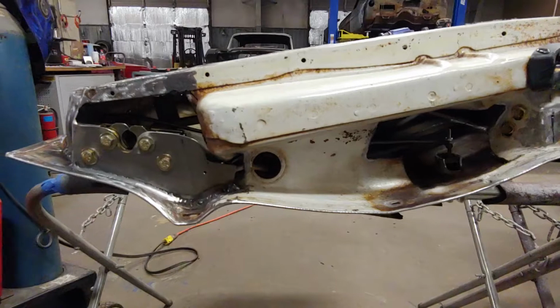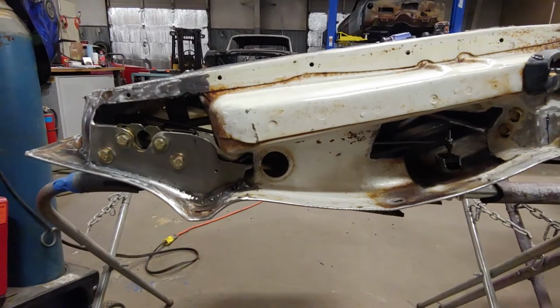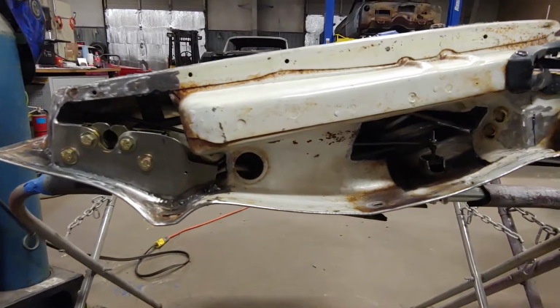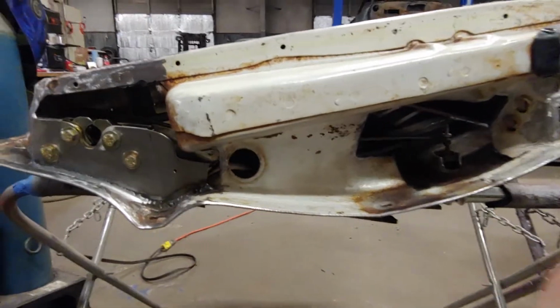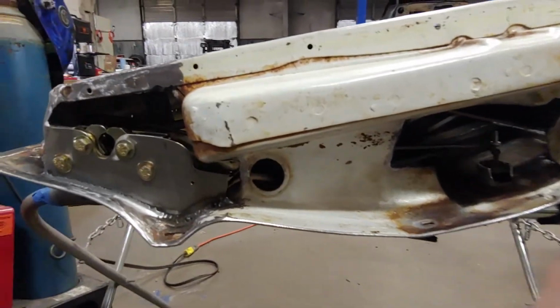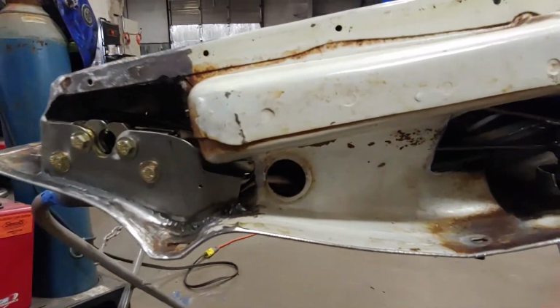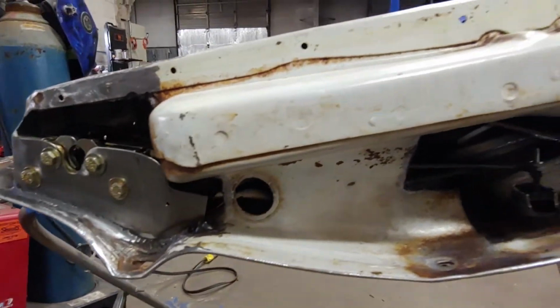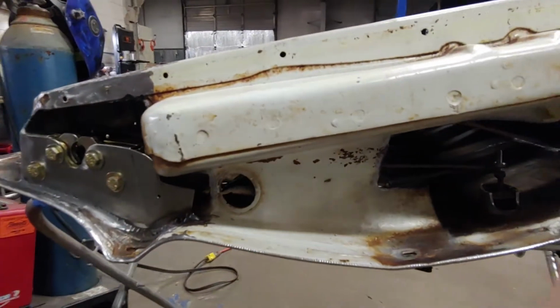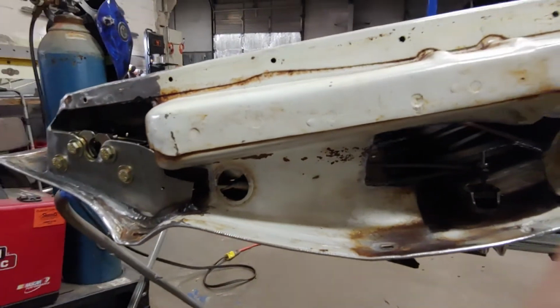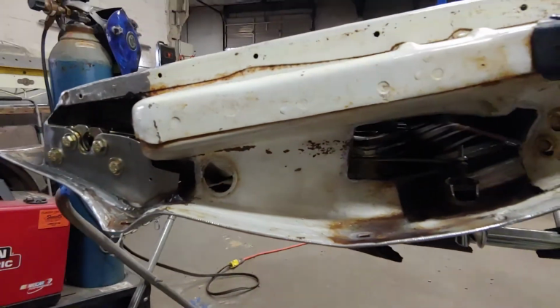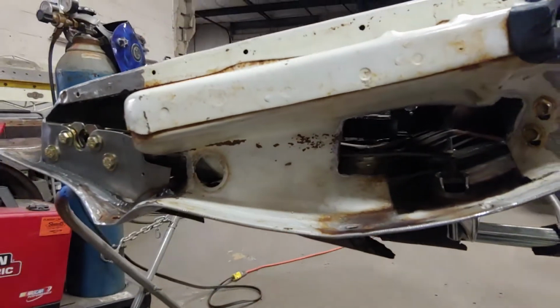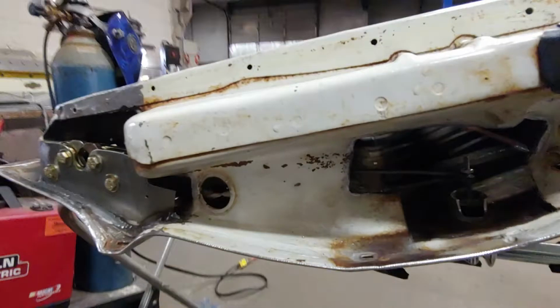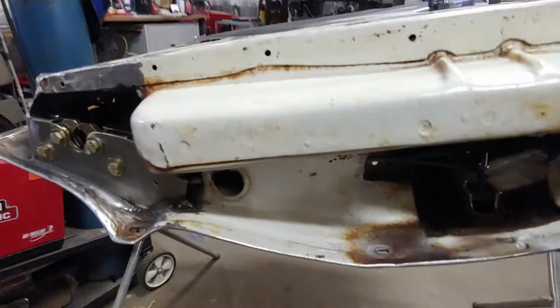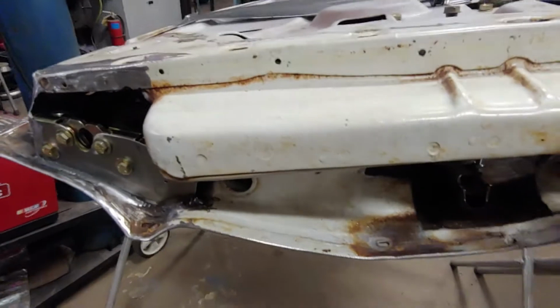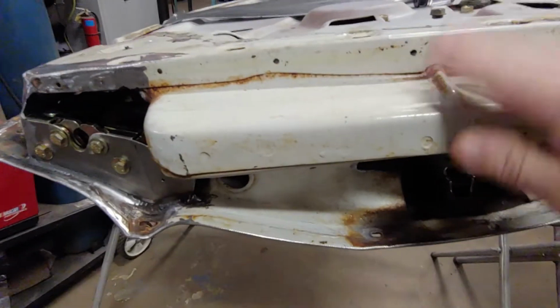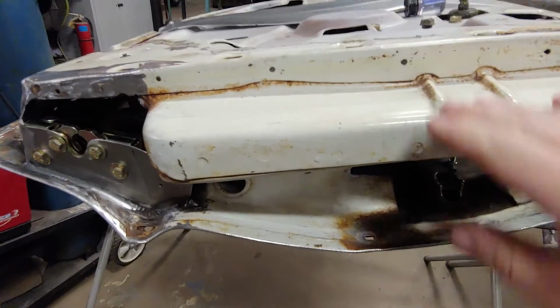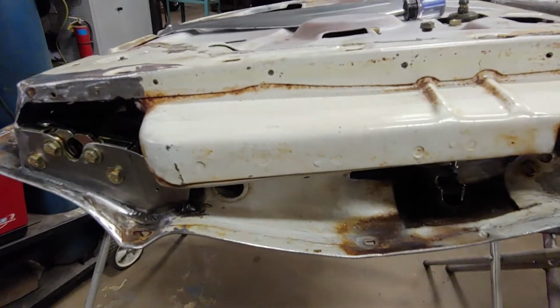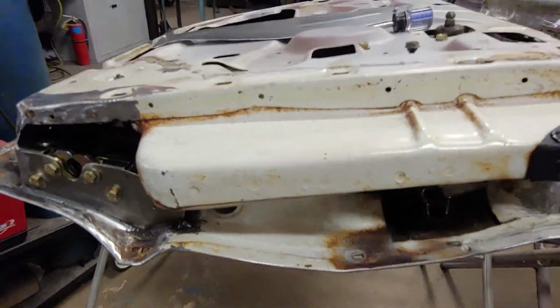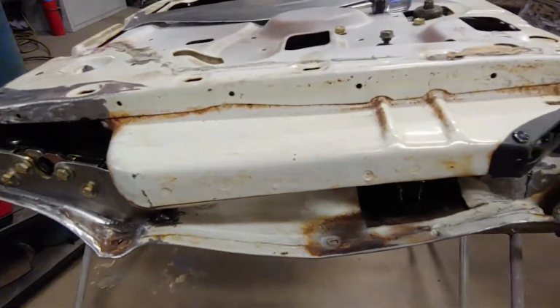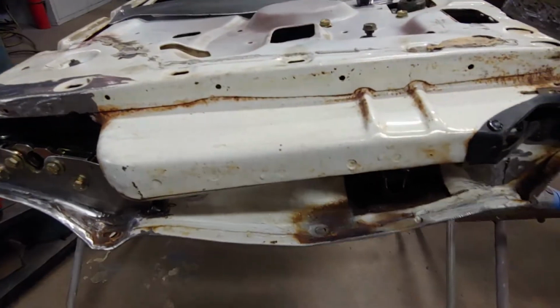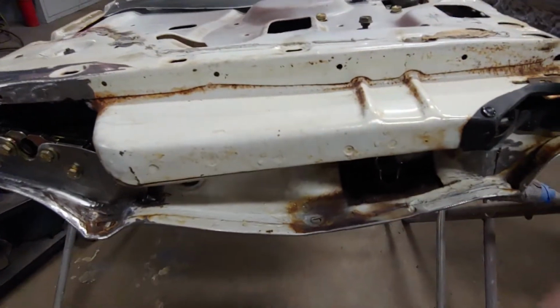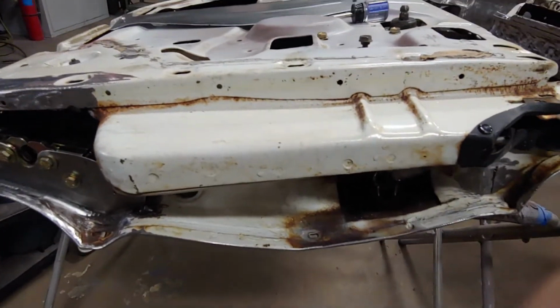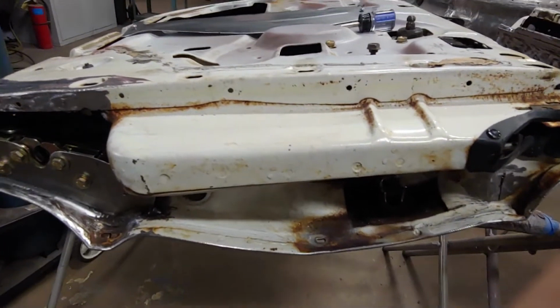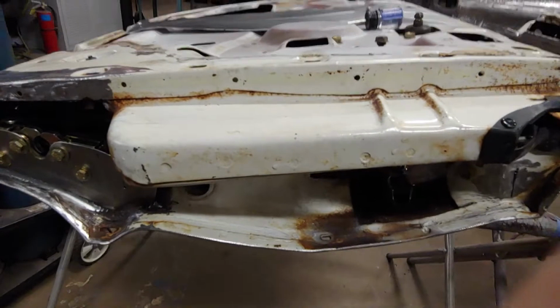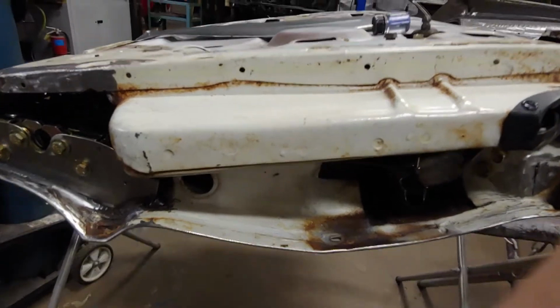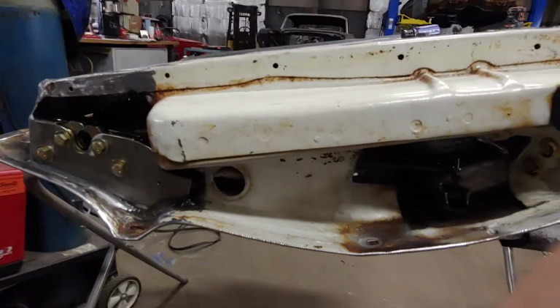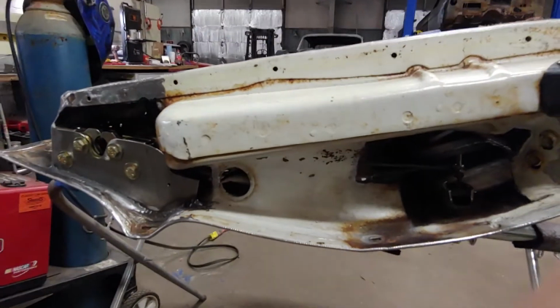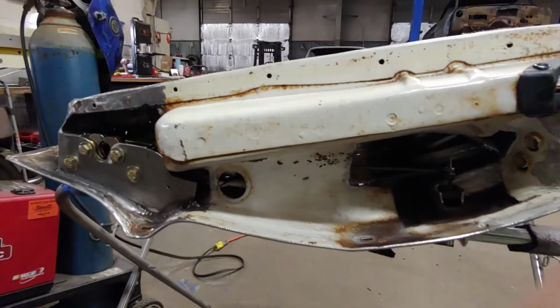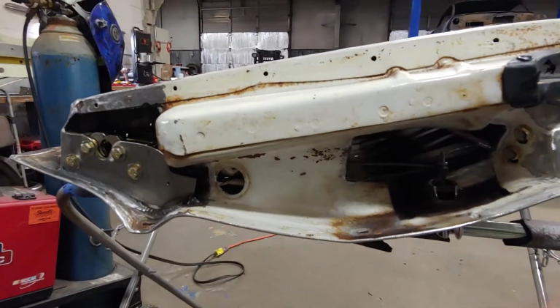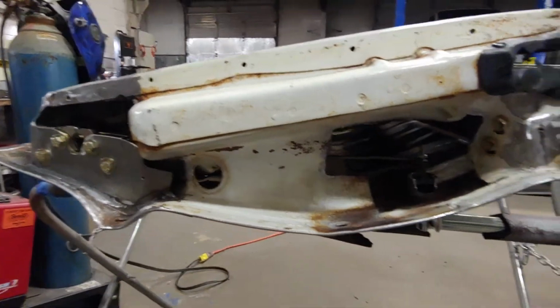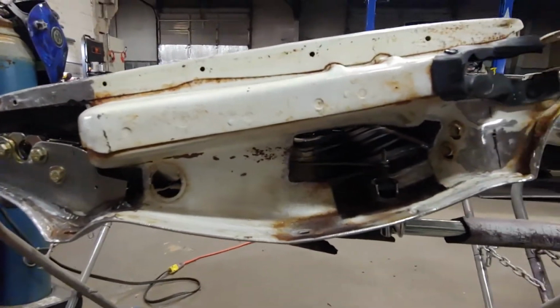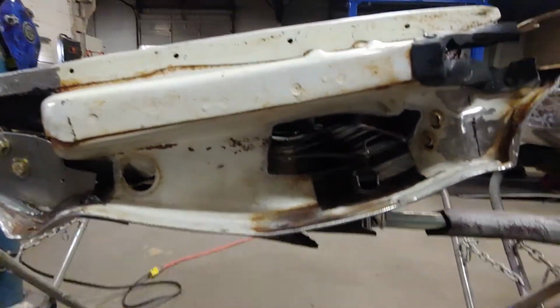This is the door jamb for the '64 Impala four-door hardtop. This is the channel the glass rides in. Can't take that out of there, so when it swings open, you'll see this side, which looks rather ugly.